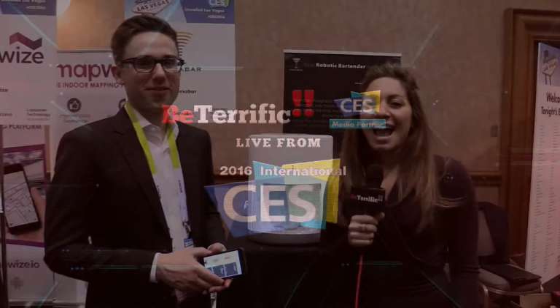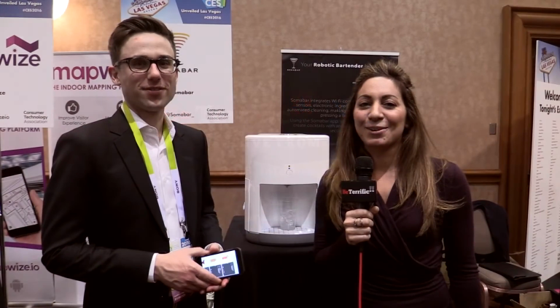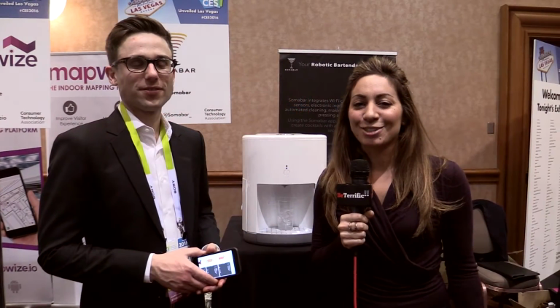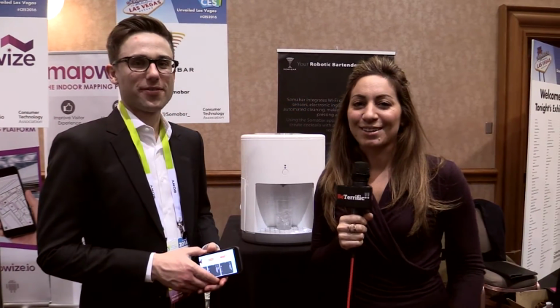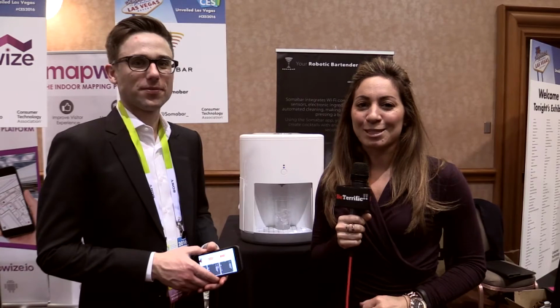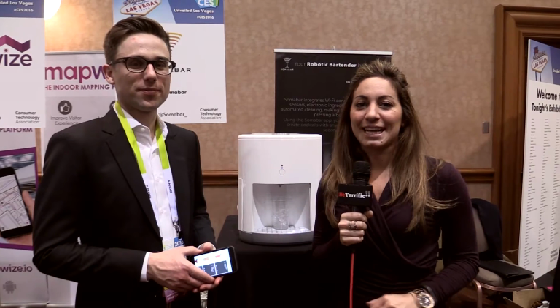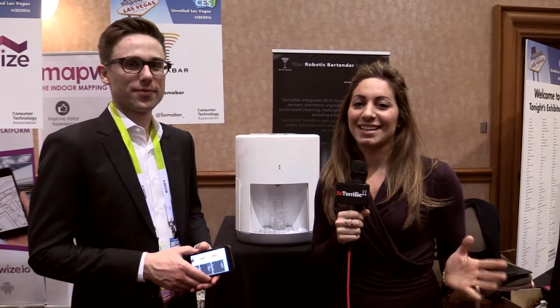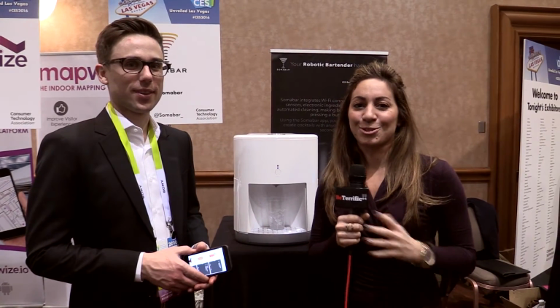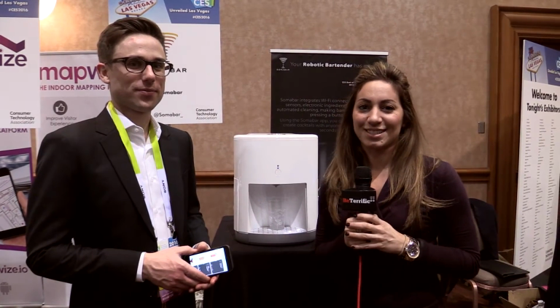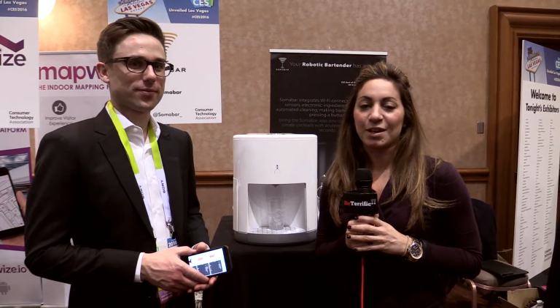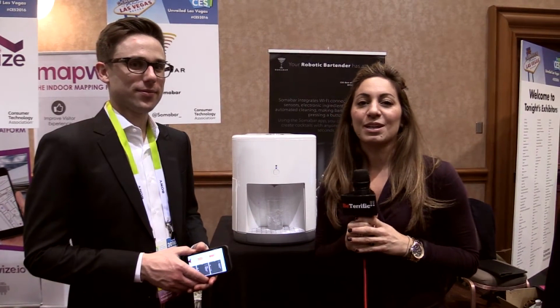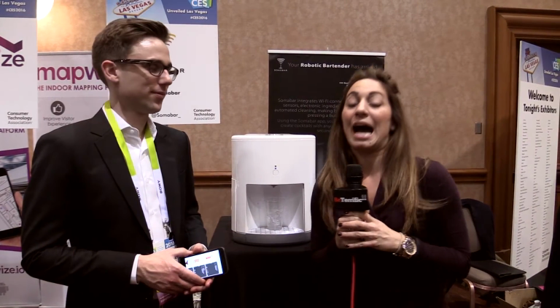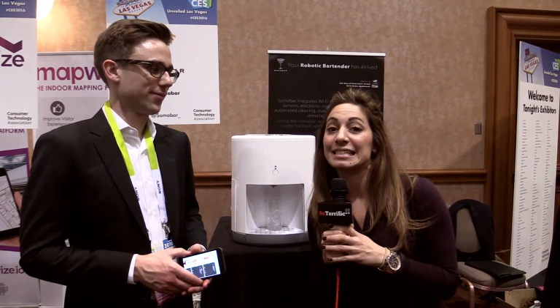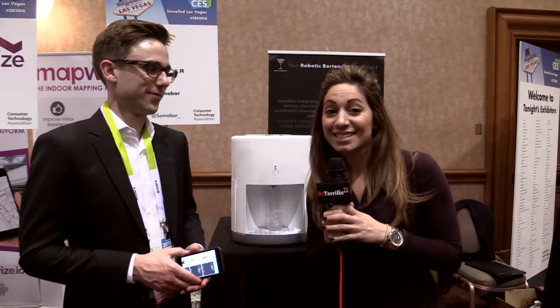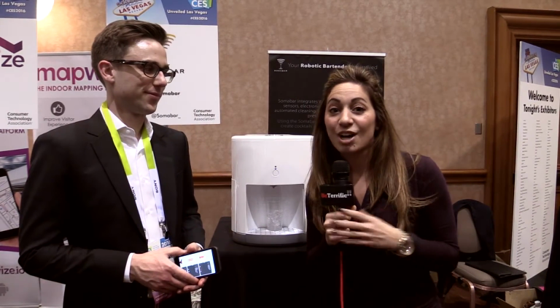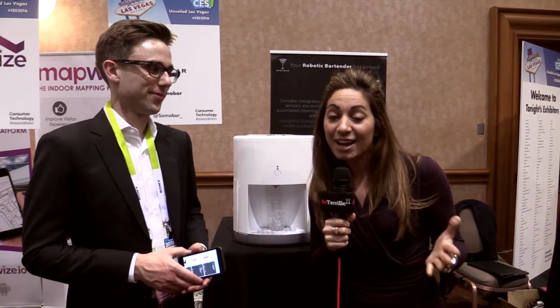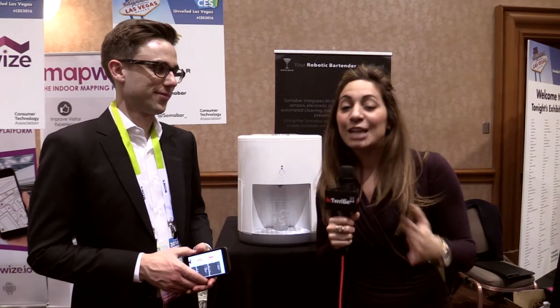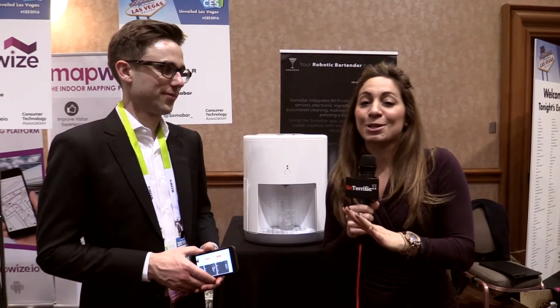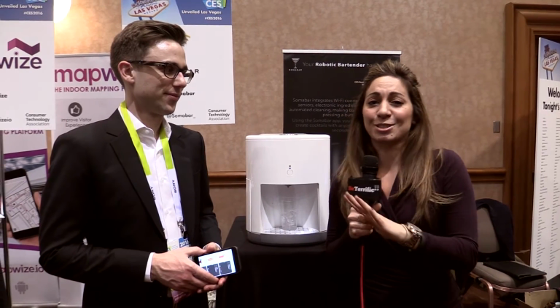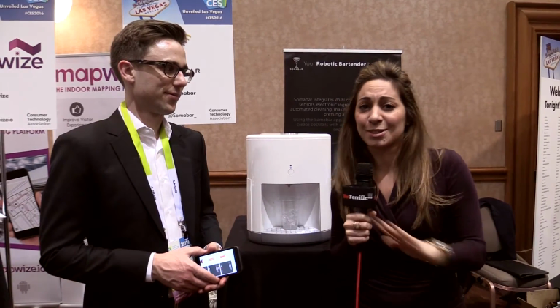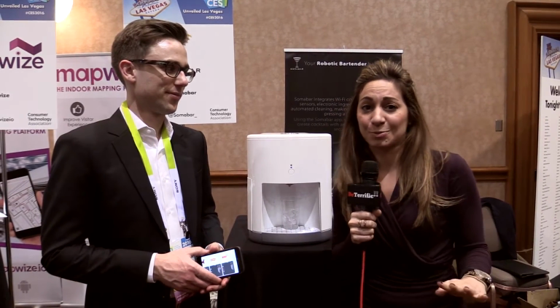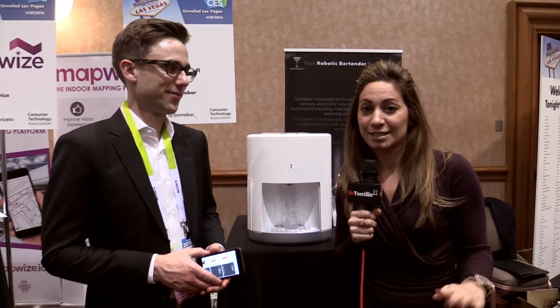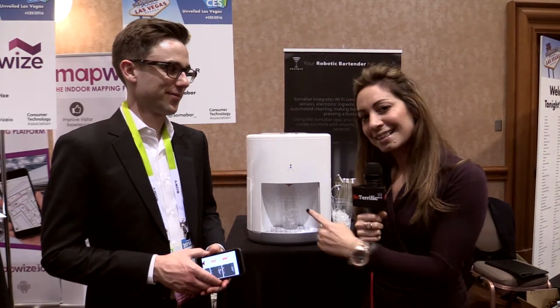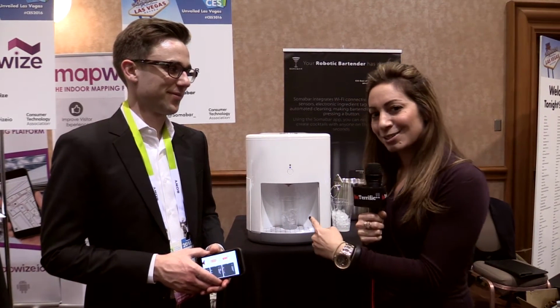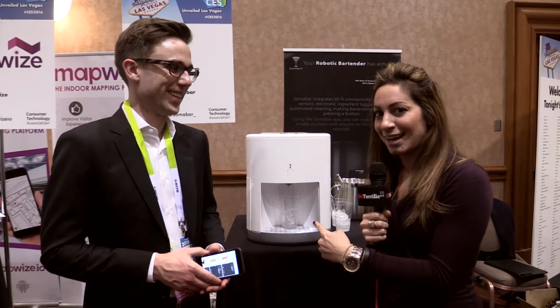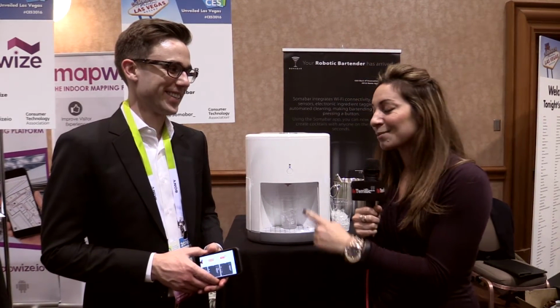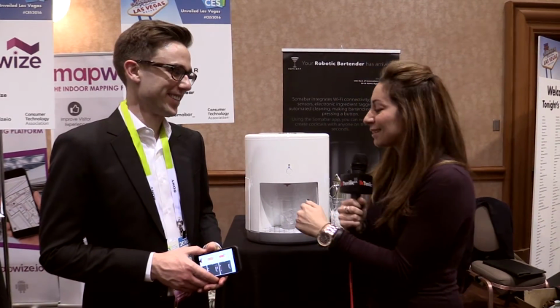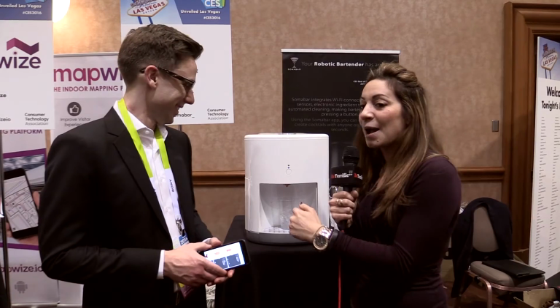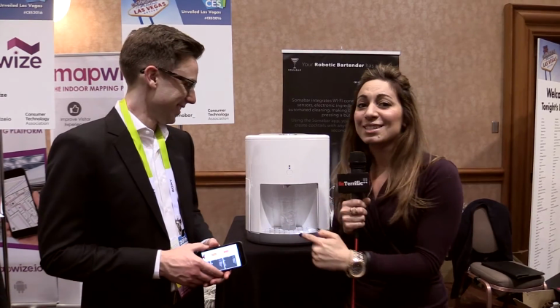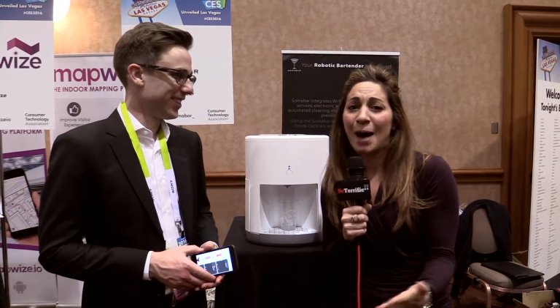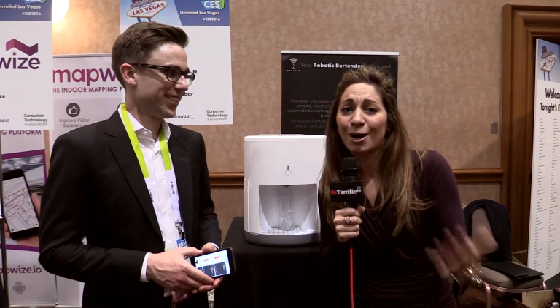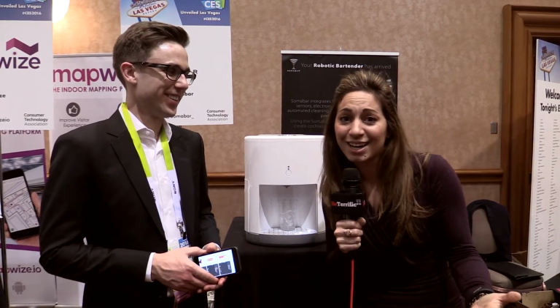Hey everyone, Andrea Bassano here for Be Terrific at CES 2016. We are here behind the scenes at CES Unveiled, and we are seeing such awesome products like this little guy right here — I'm calling it a little guy because it's a robotic bartender.